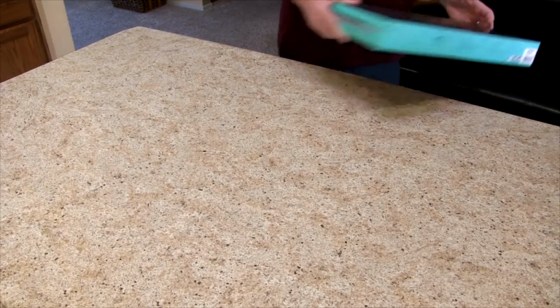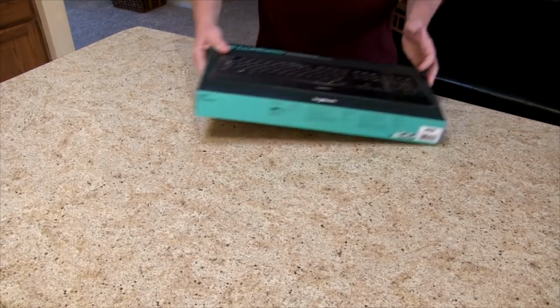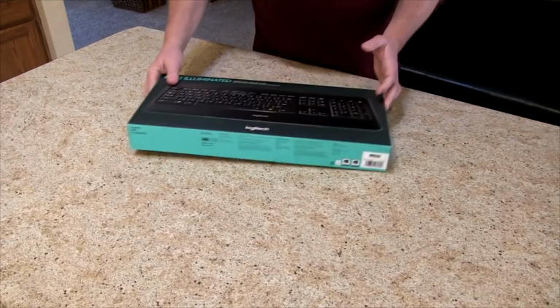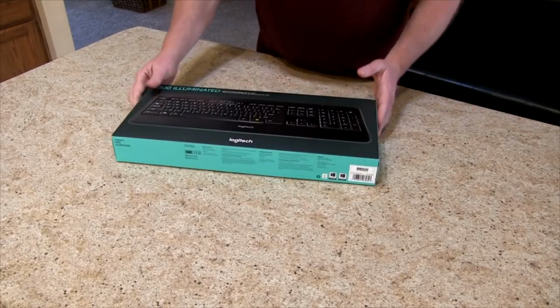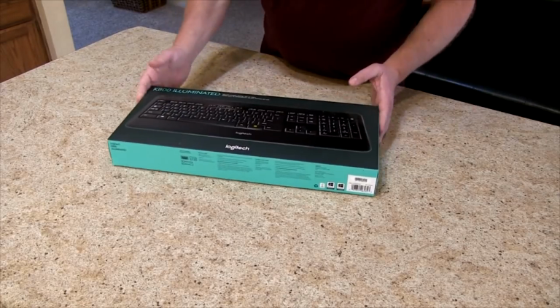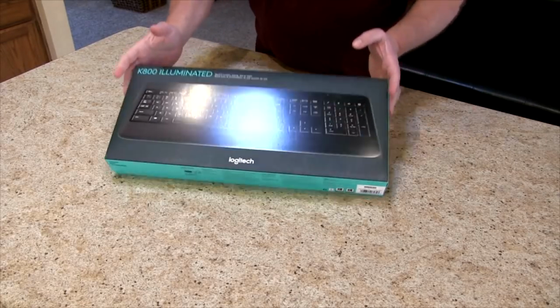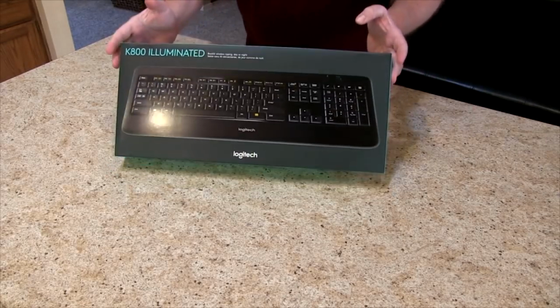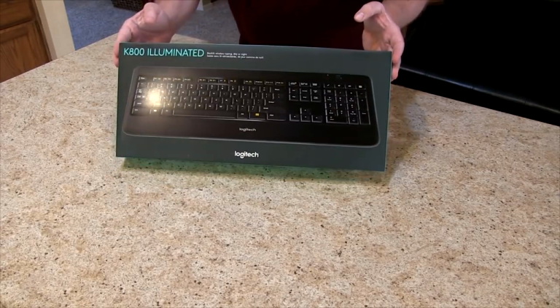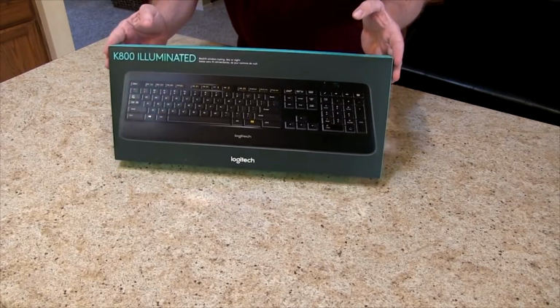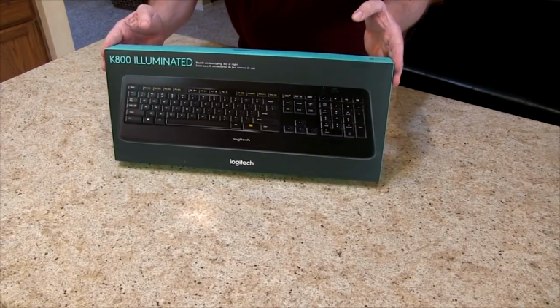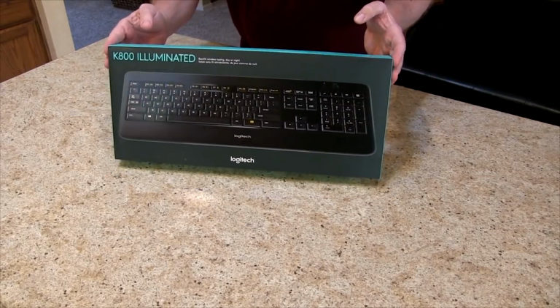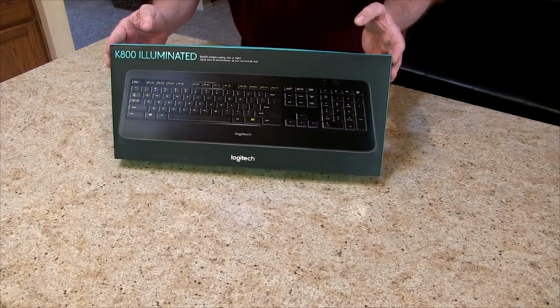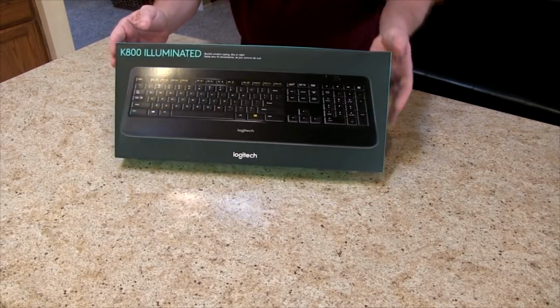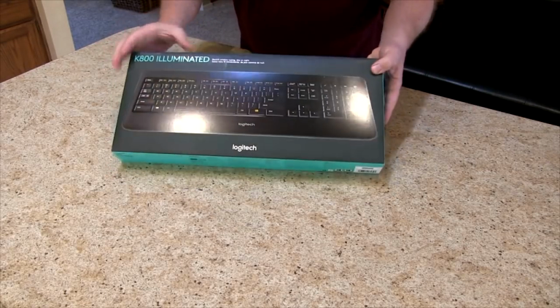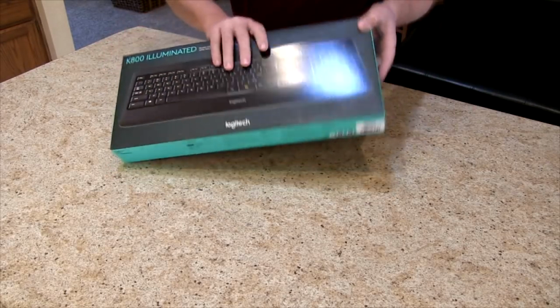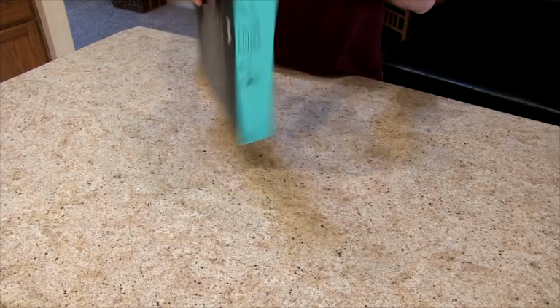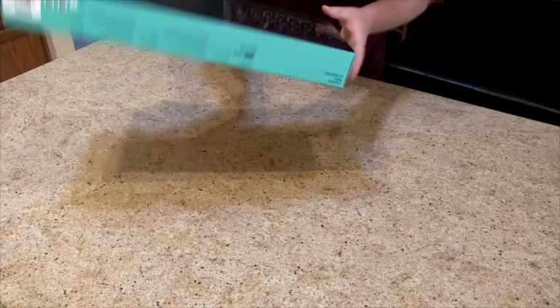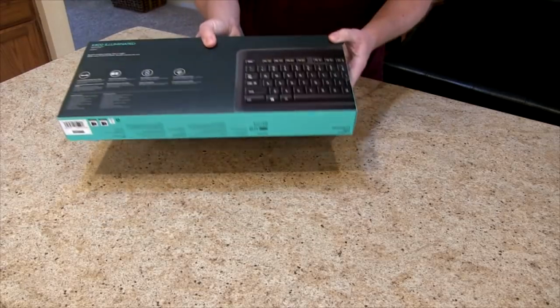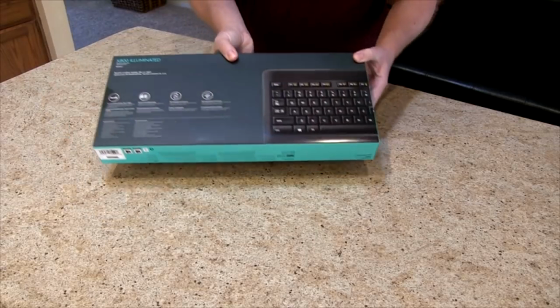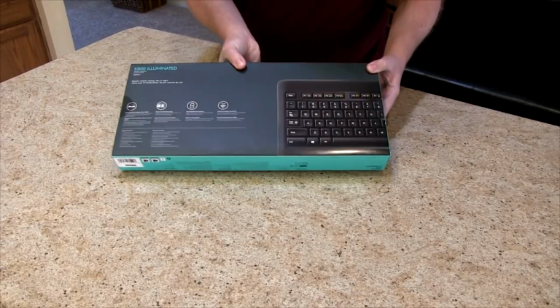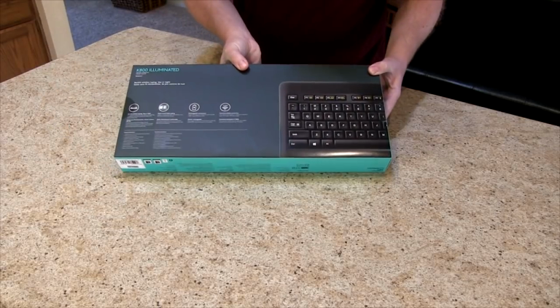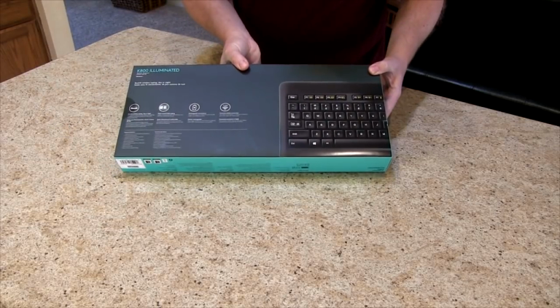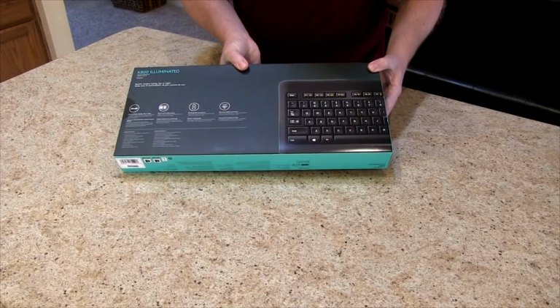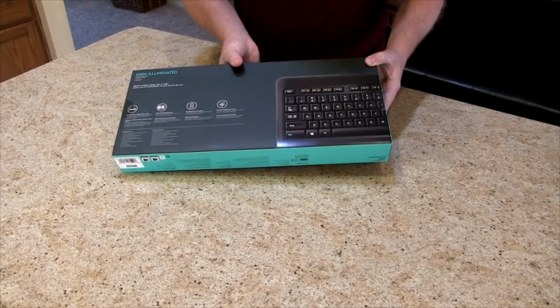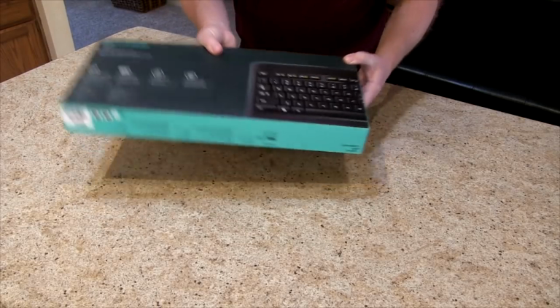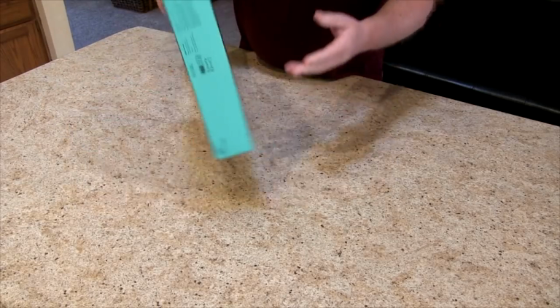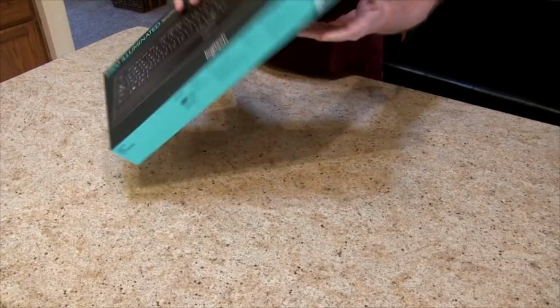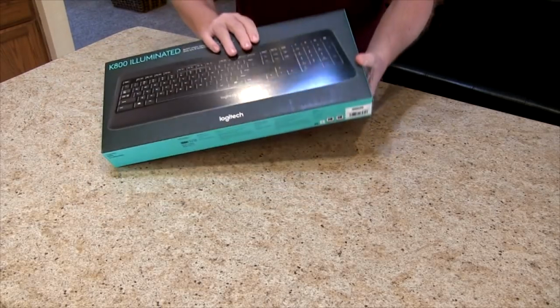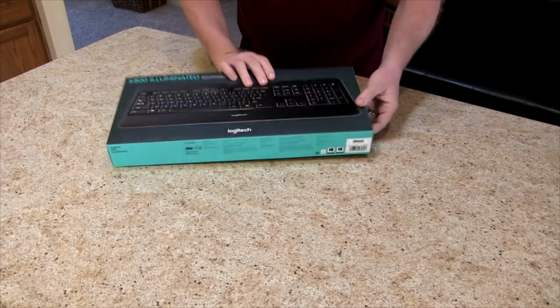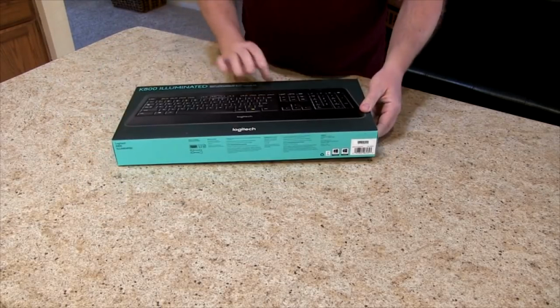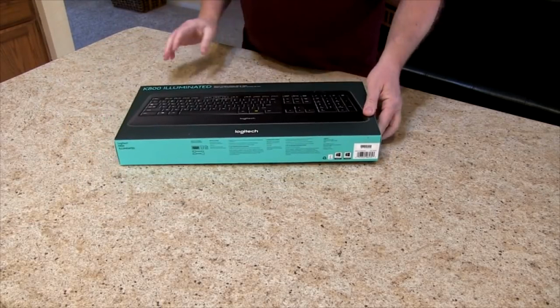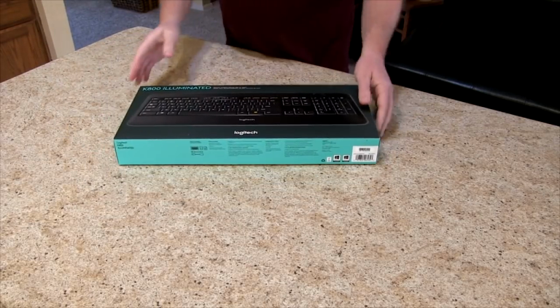Here is the box — again, the Logitech K800 and all the other details on there. Let's open it up.